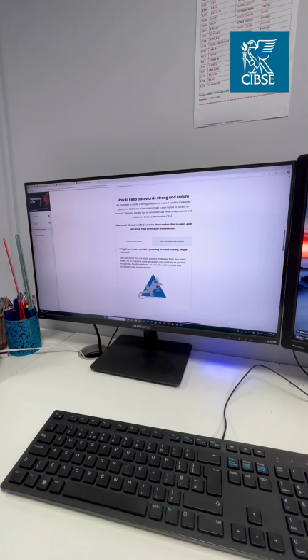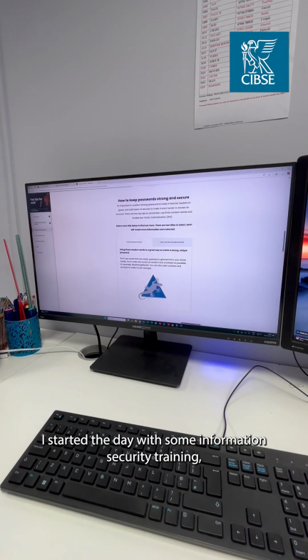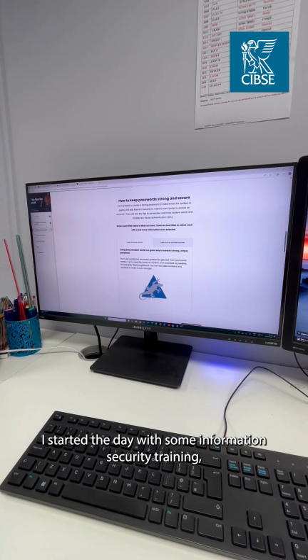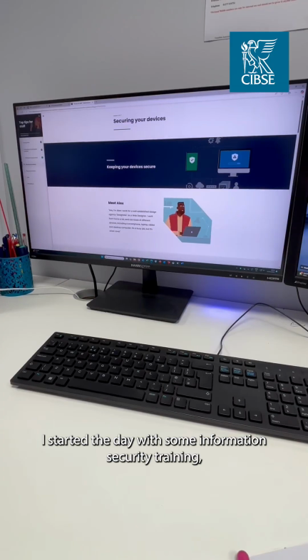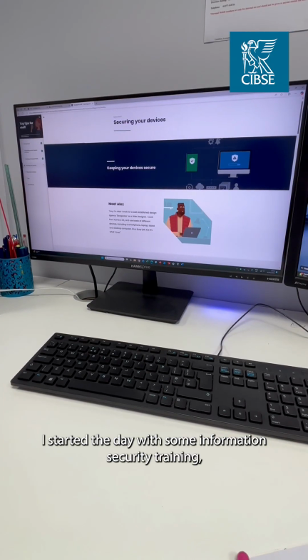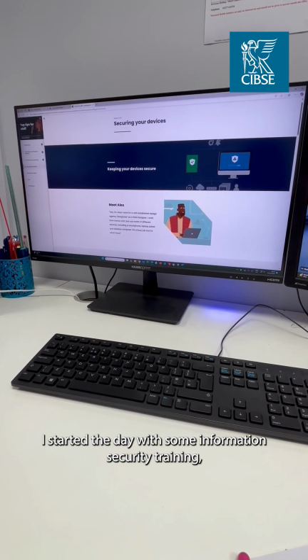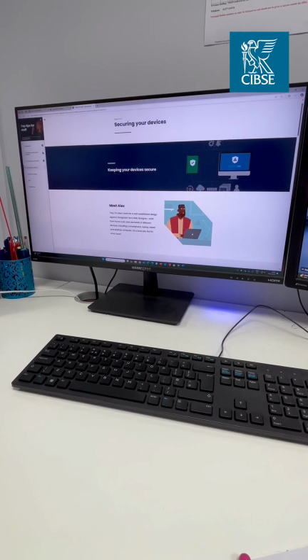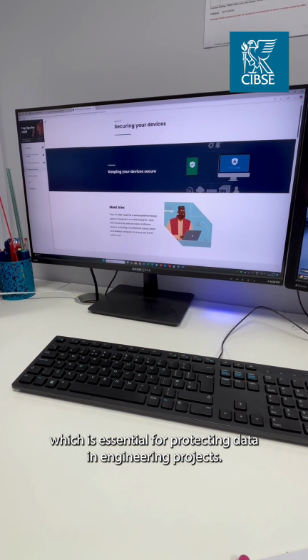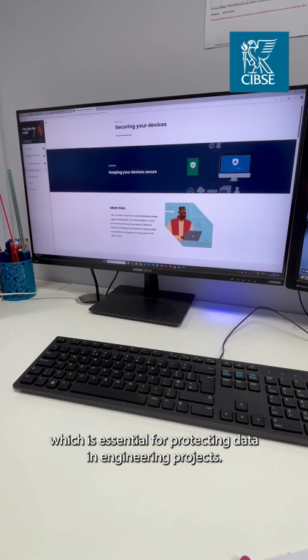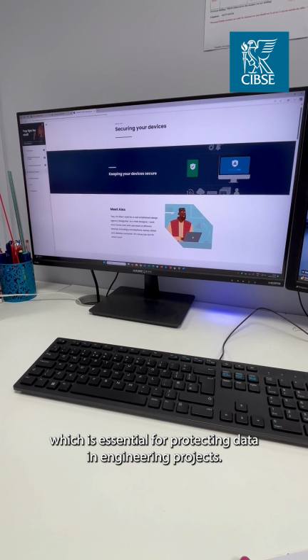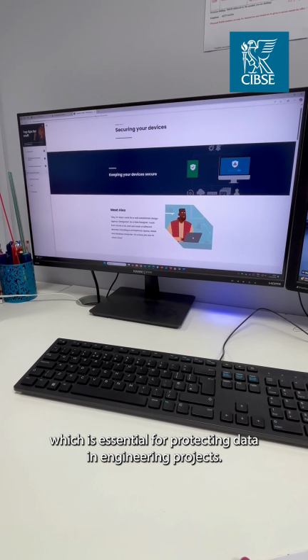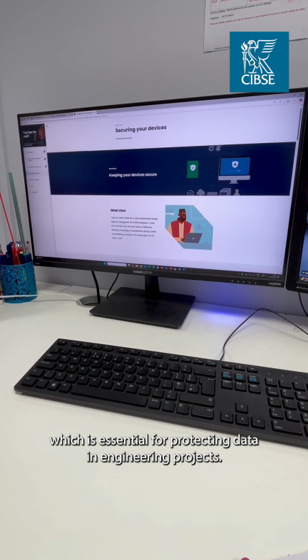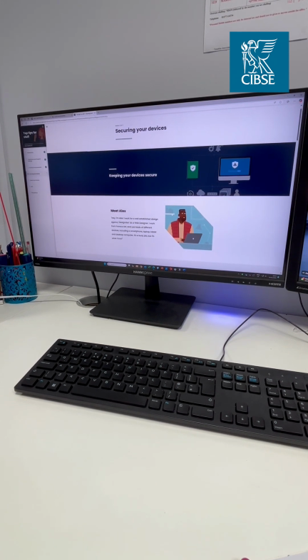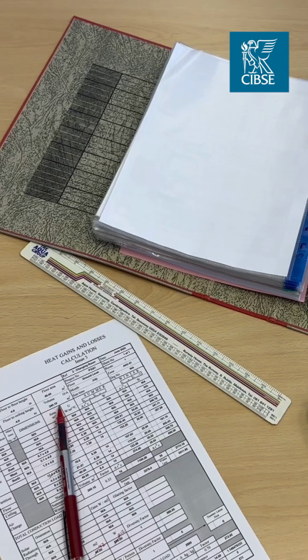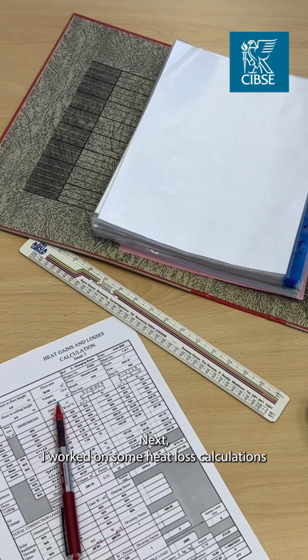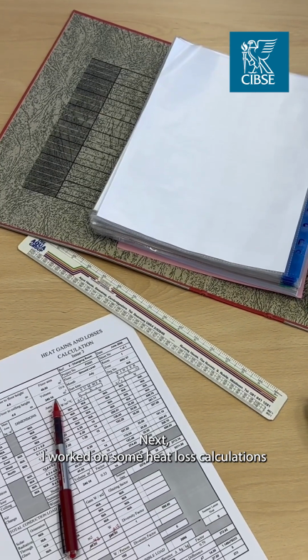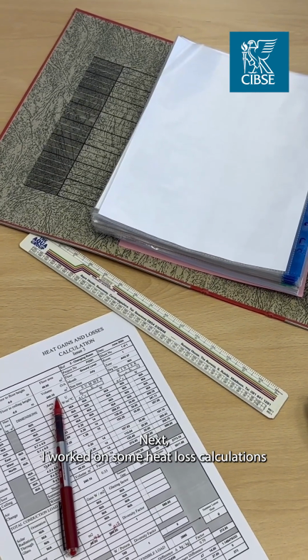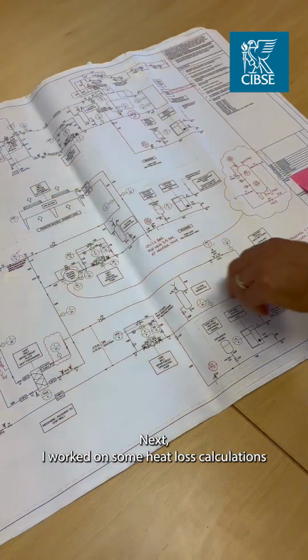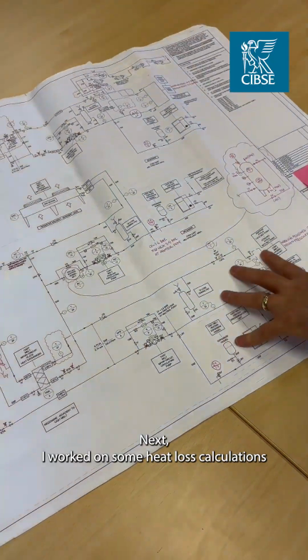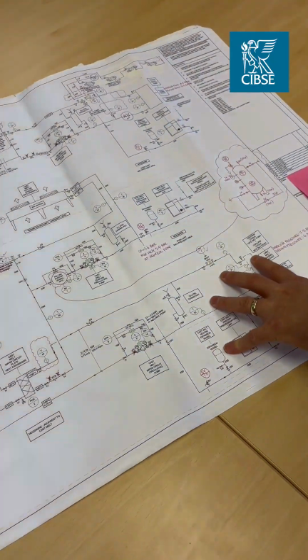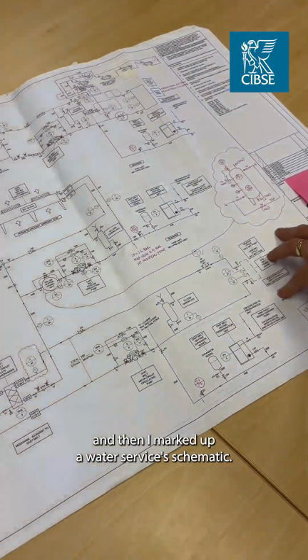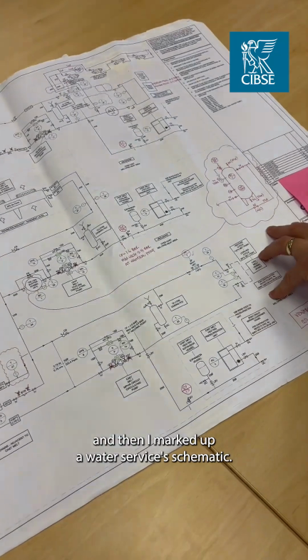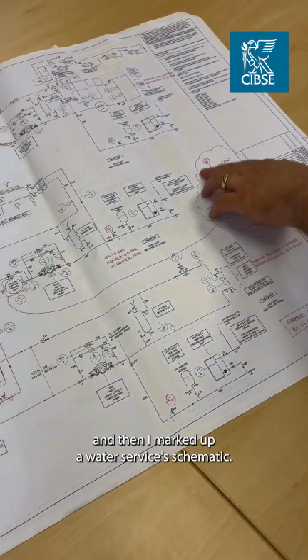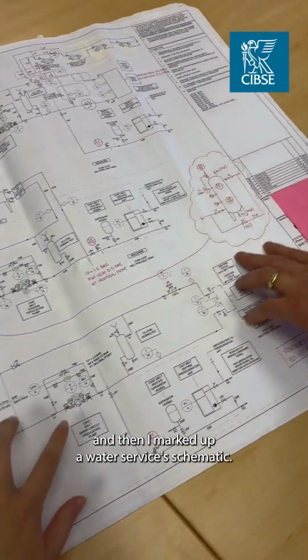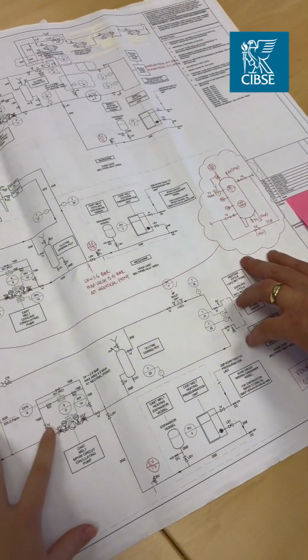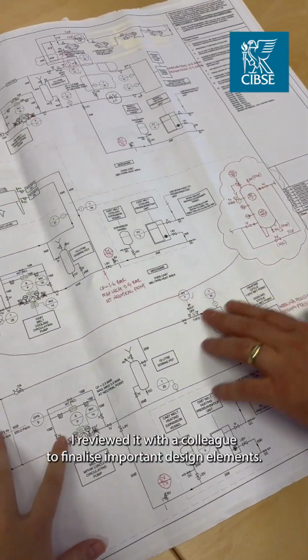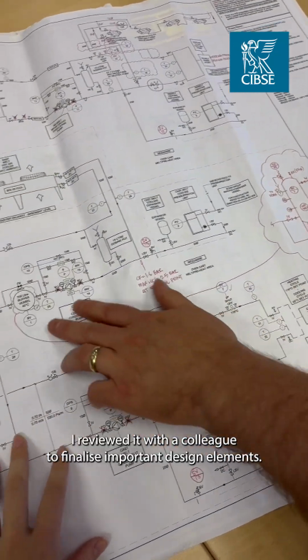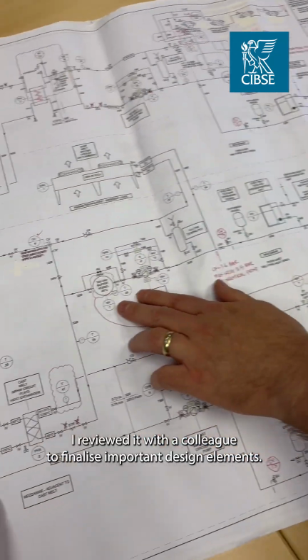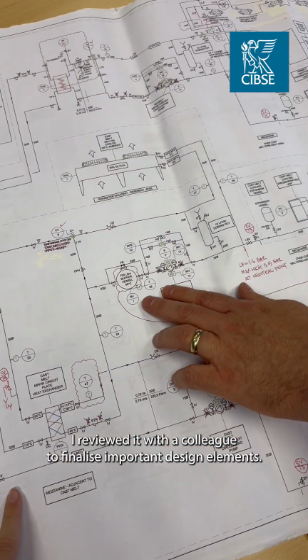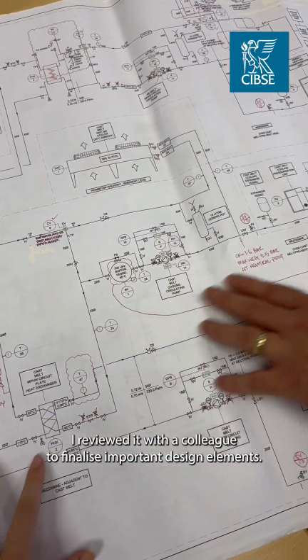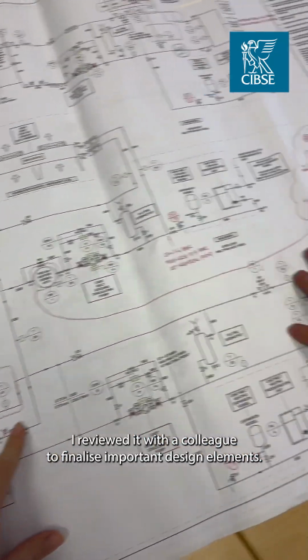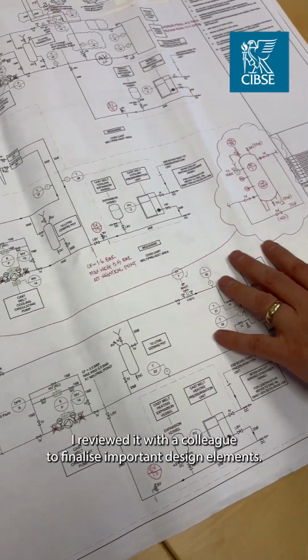I started the day with some information security training, which is essential for protecting data in engineering projects. Next, I worked on some heat loss calculations and then marked up a water services schematic and reviewed it with a colleague to finalise important design elements.